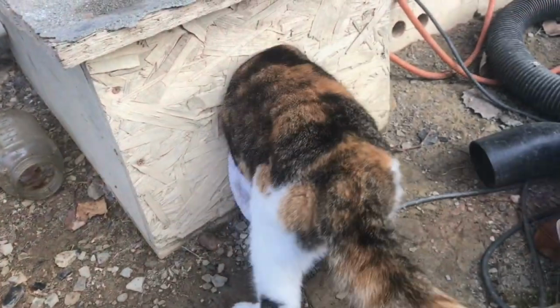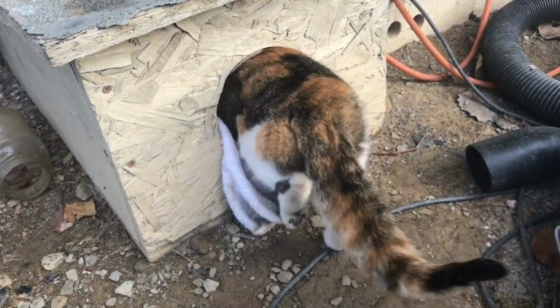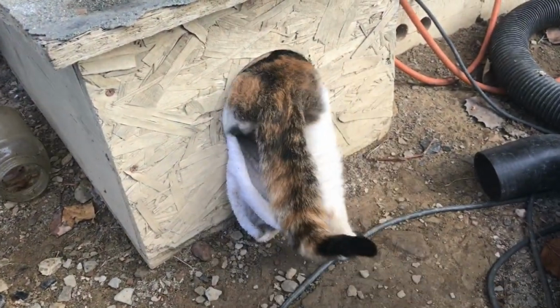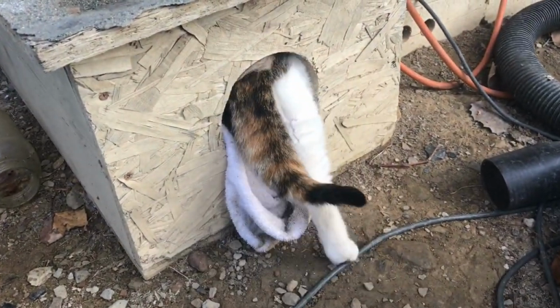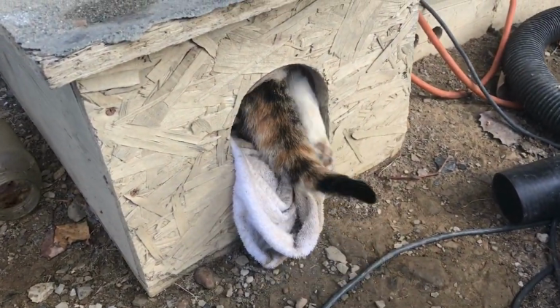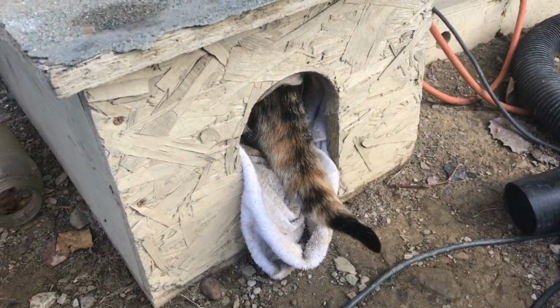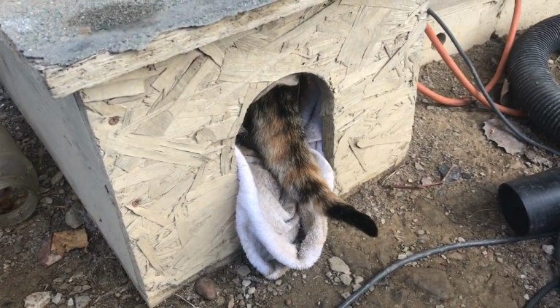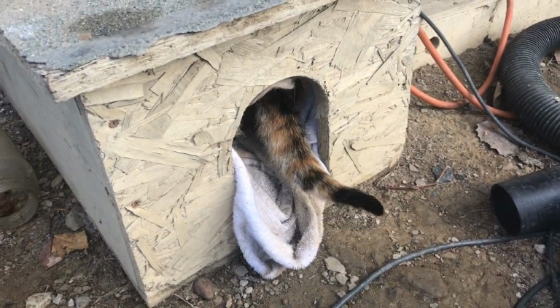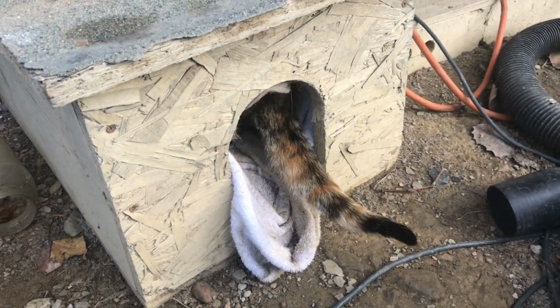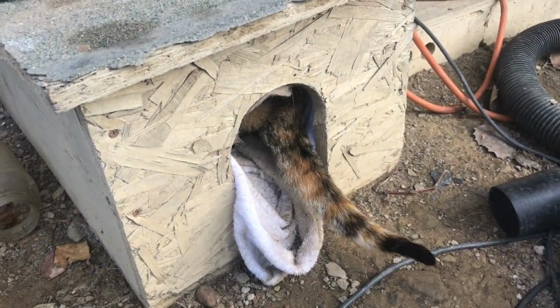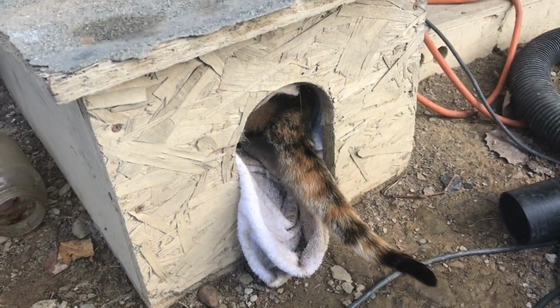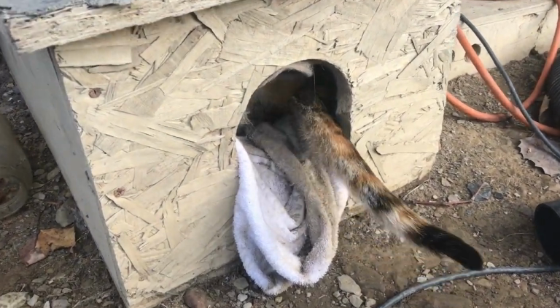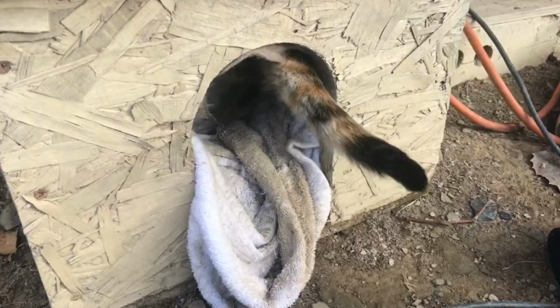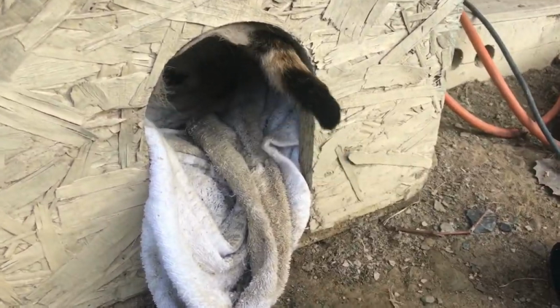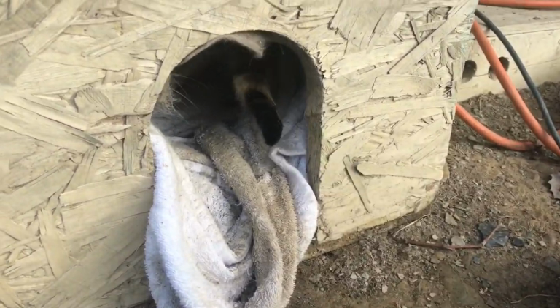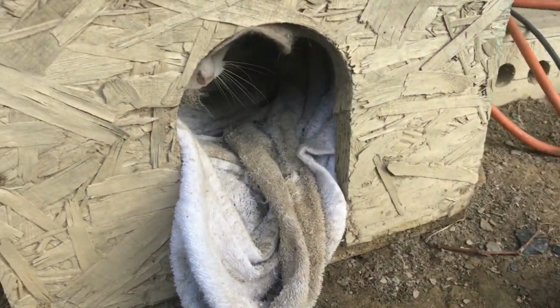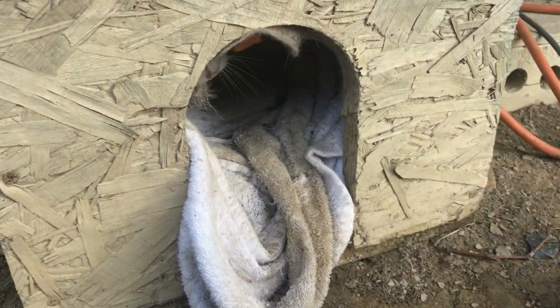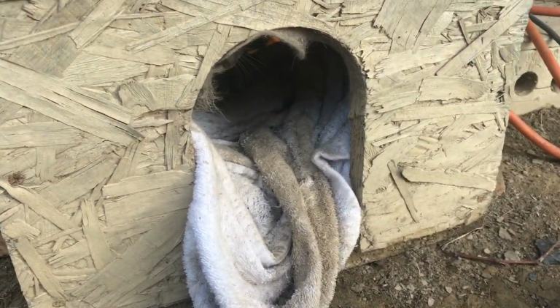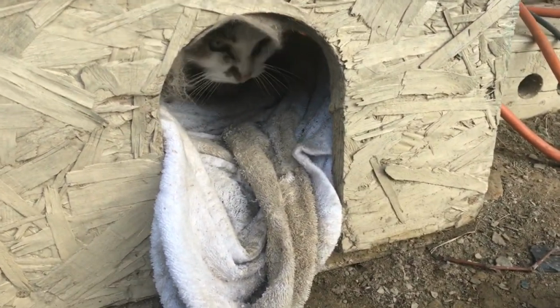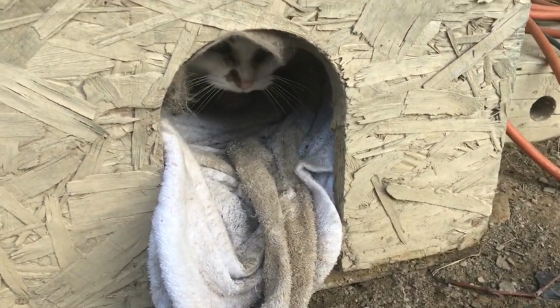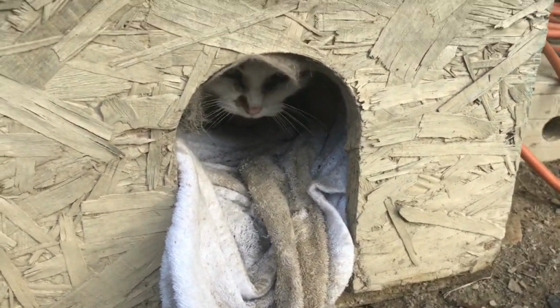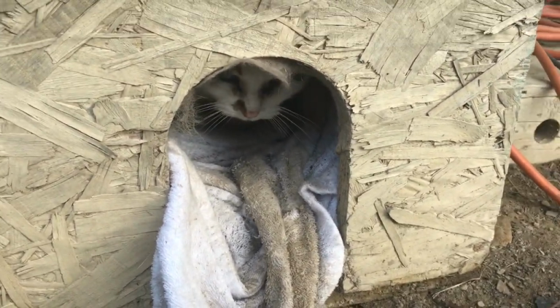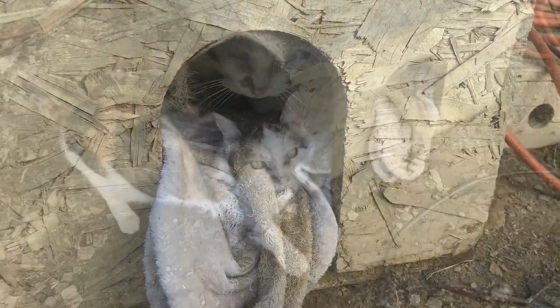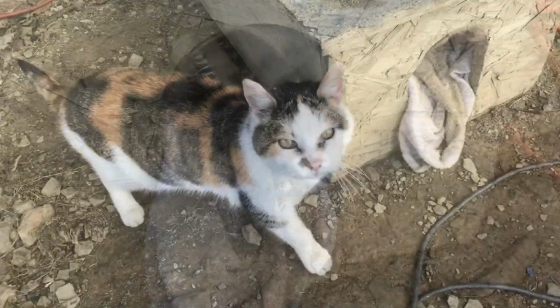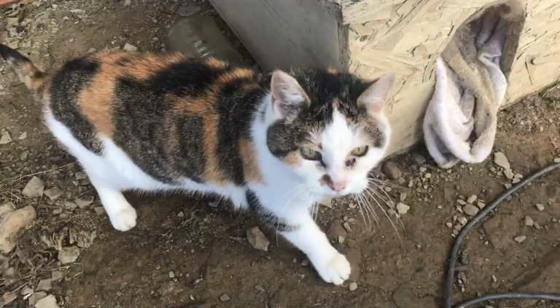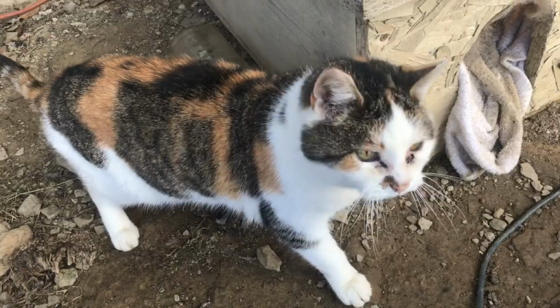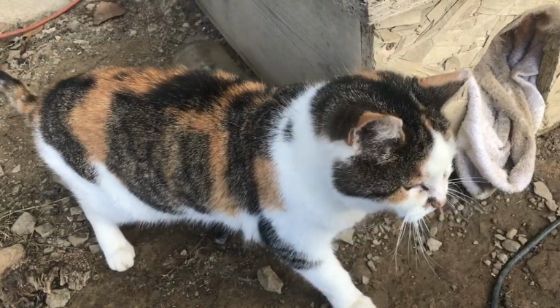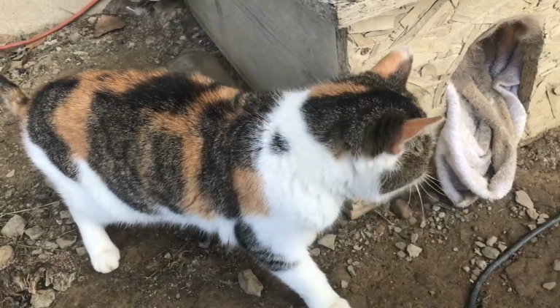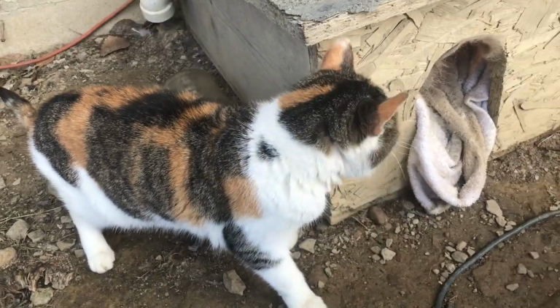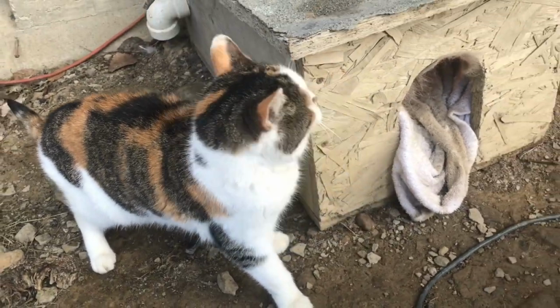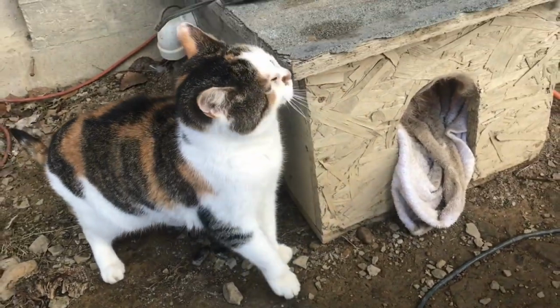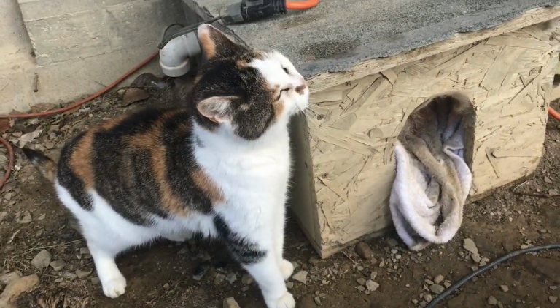Okay, I'm done with the picture — you can go back in. I've been using this heated cat house for about five years now. I built it from scrap lumber and some asphalt shingles on top.